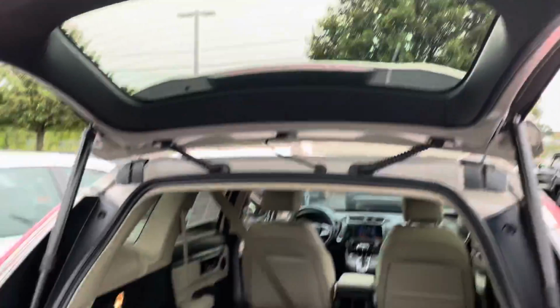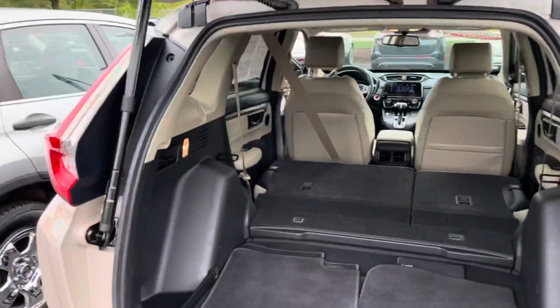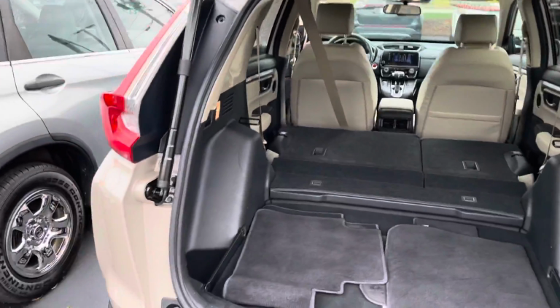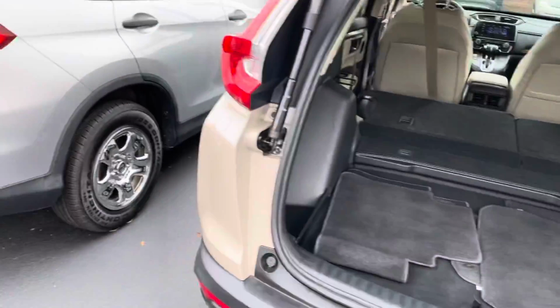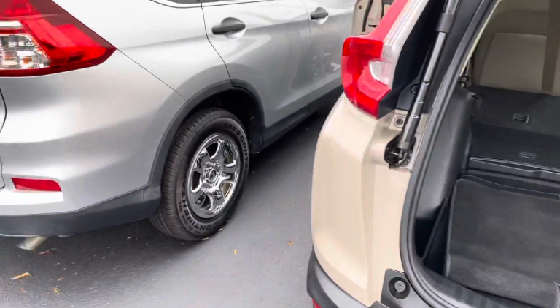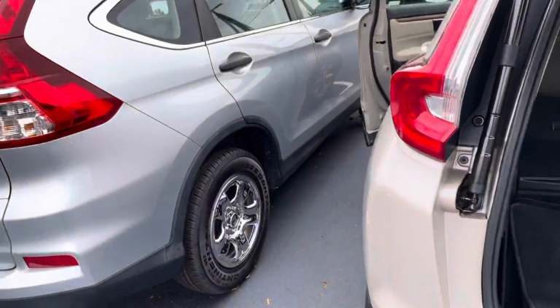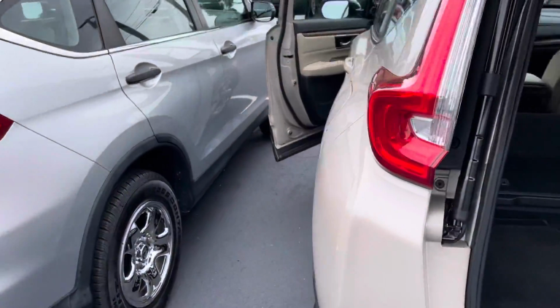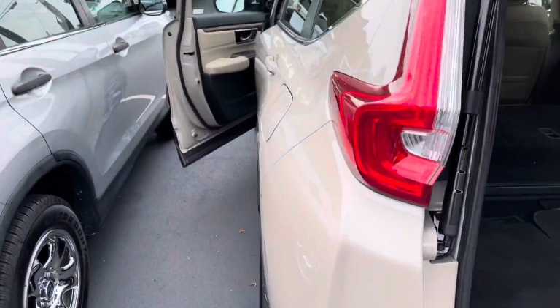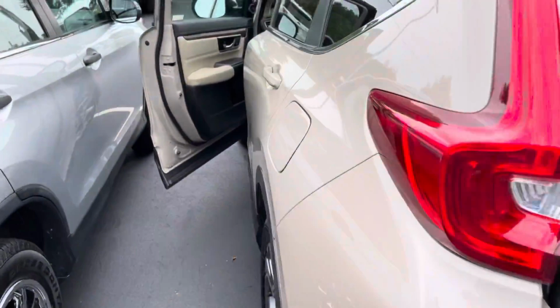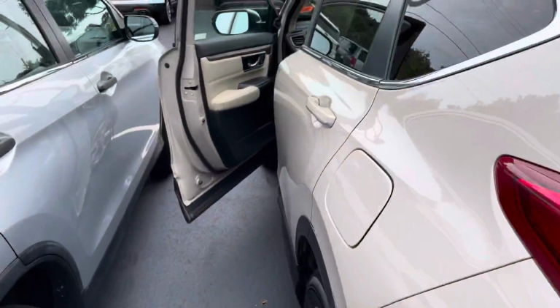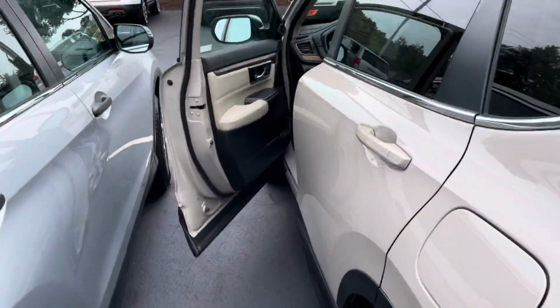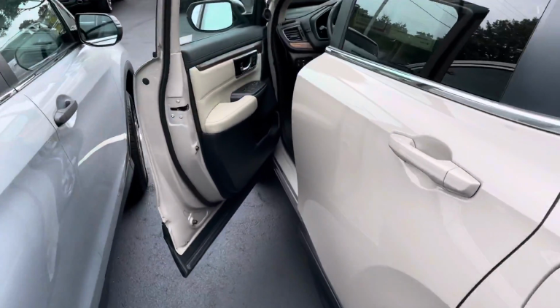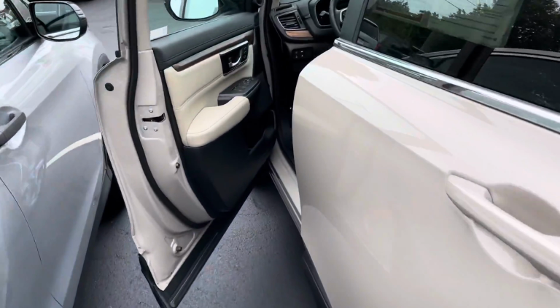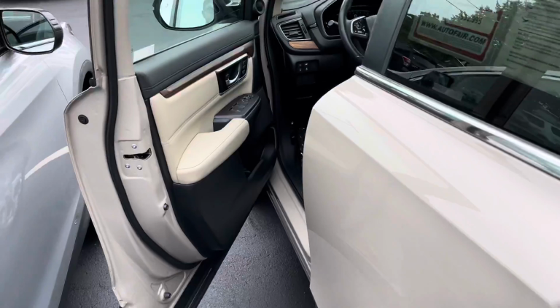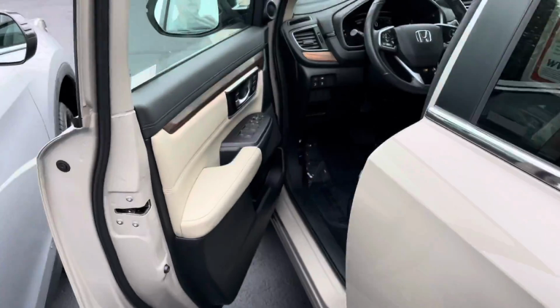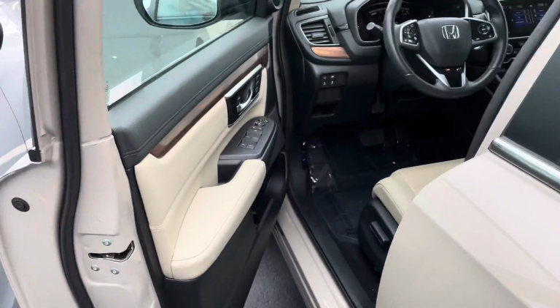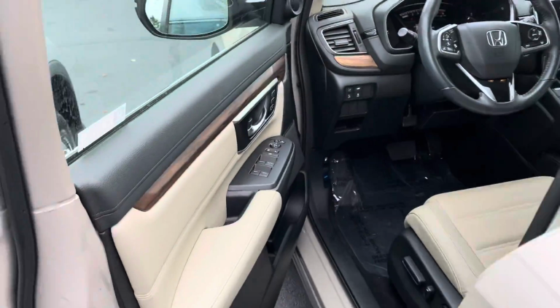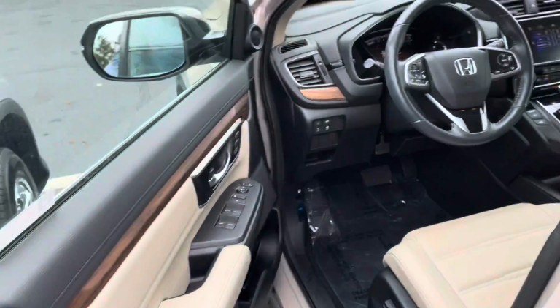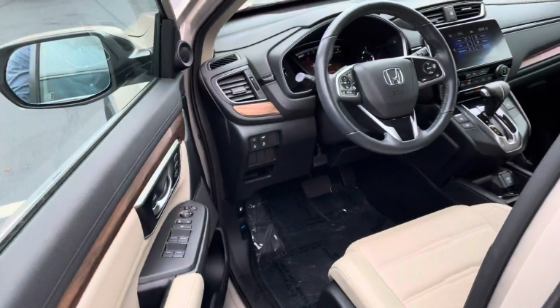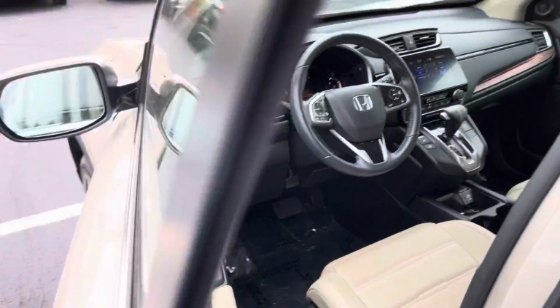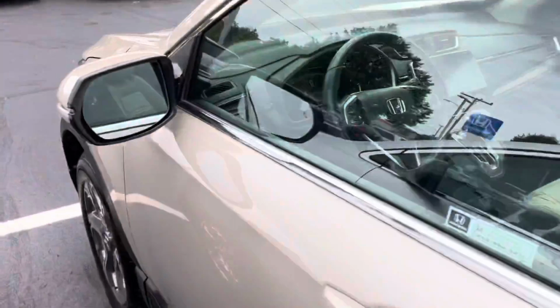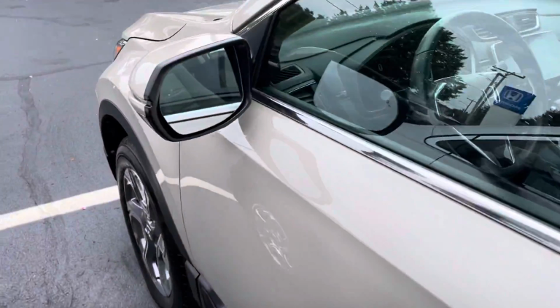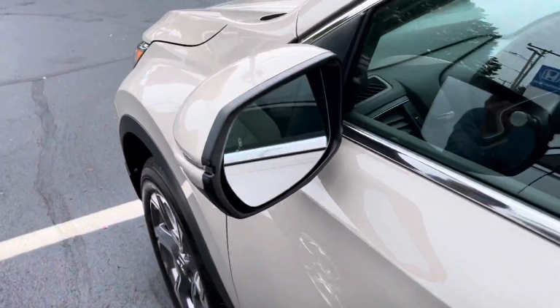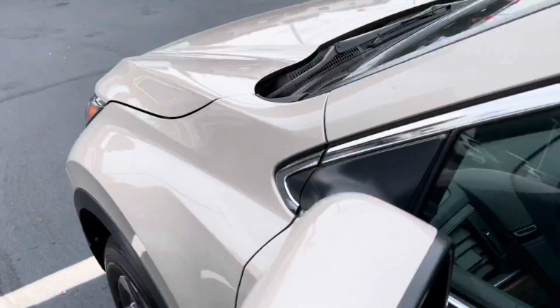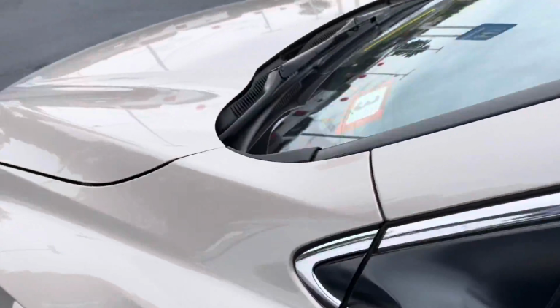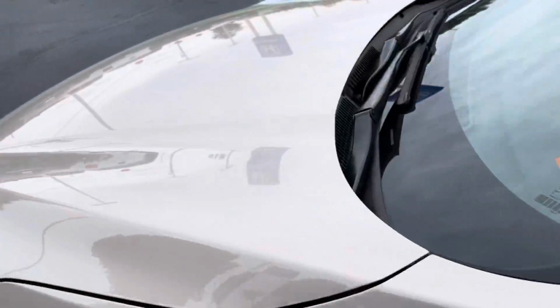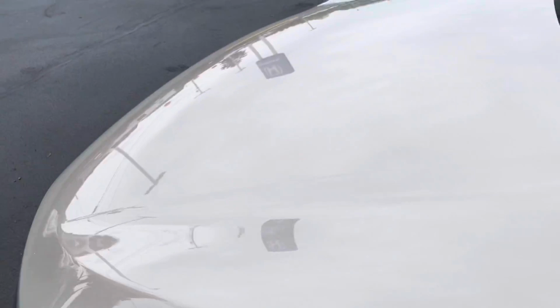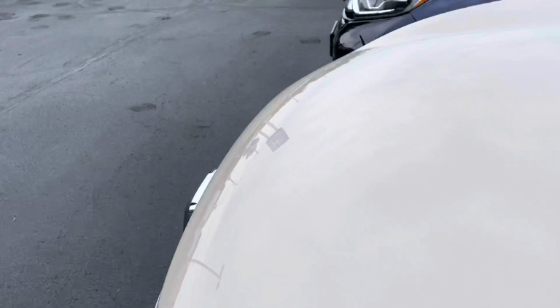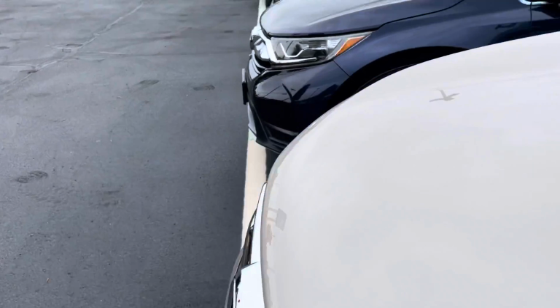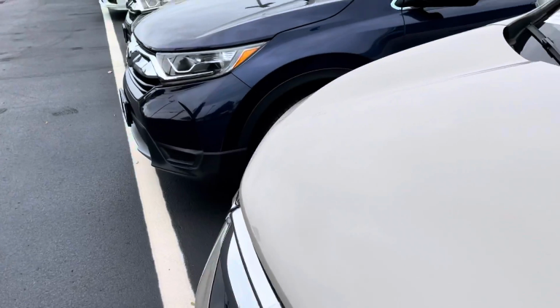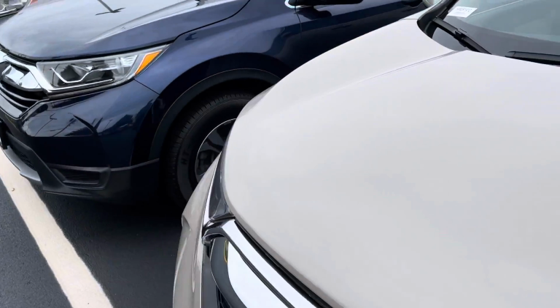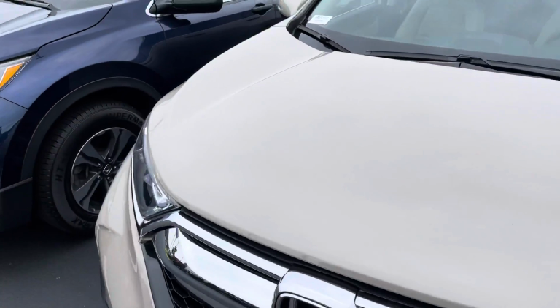Anyways, that was just a really quick look at this 2019 Honda CR-V. If you have any questions, please feel free to reach out. My name is George and you can reach me at 603-943-9290. Thanks.